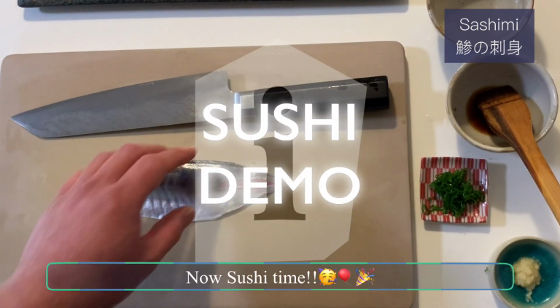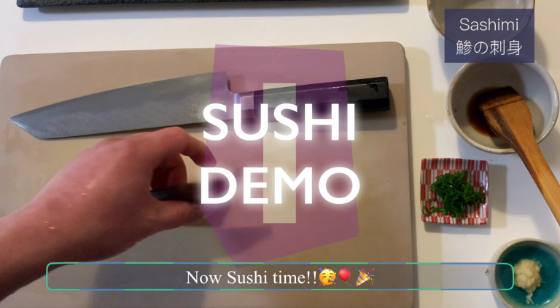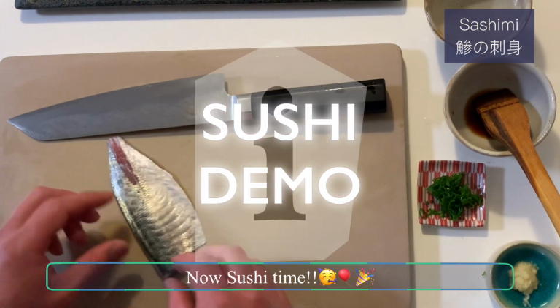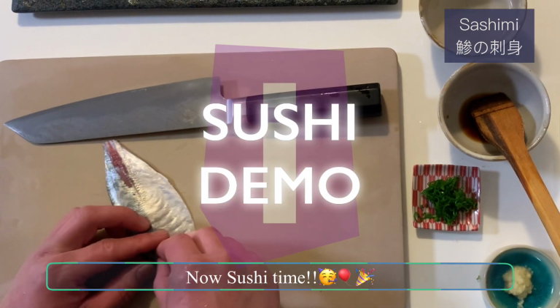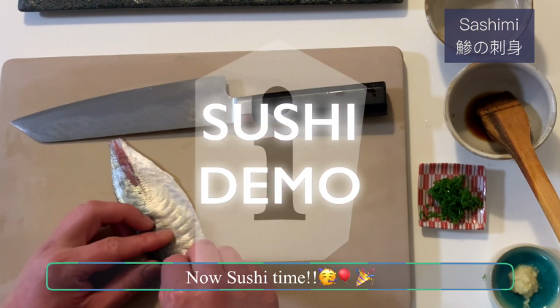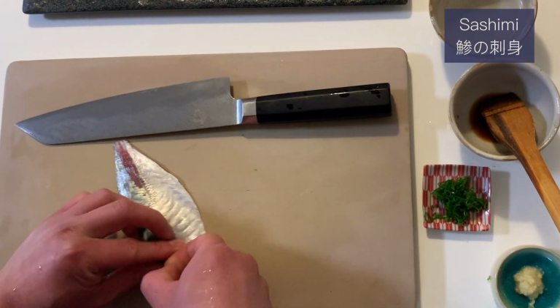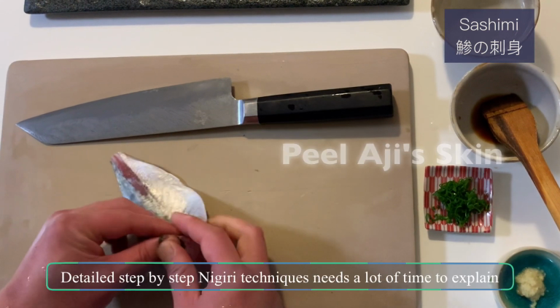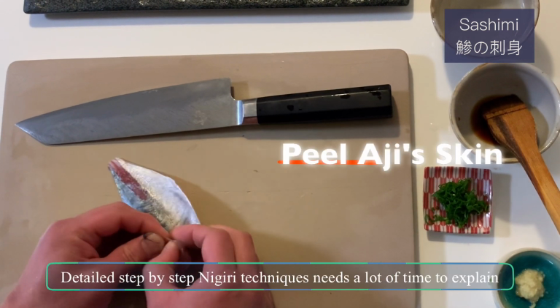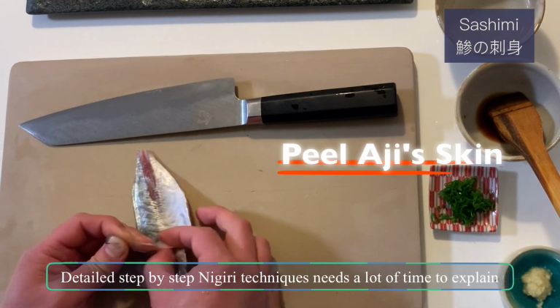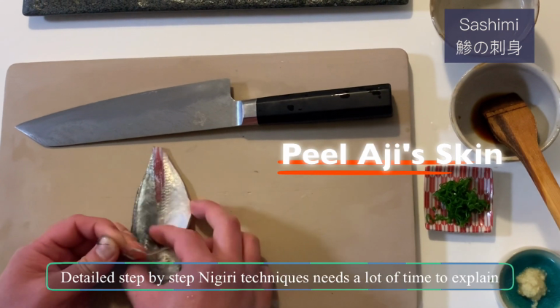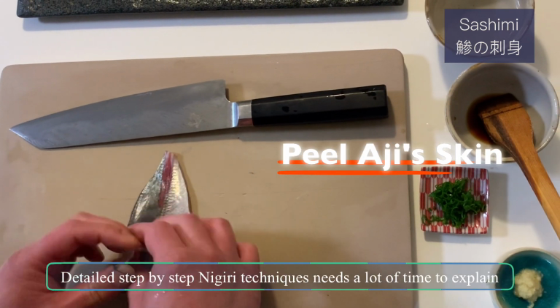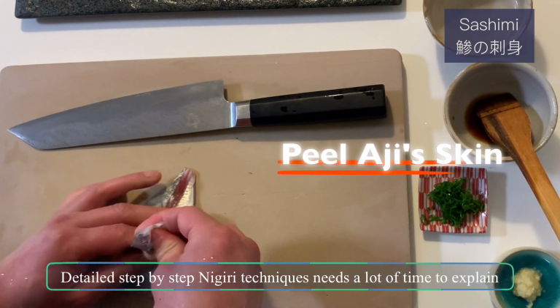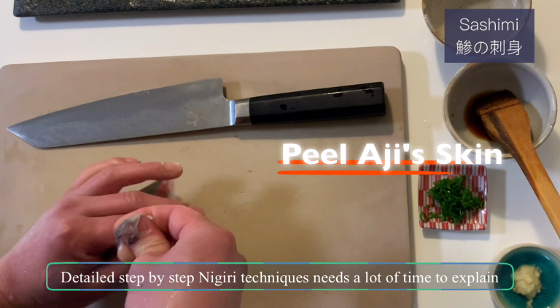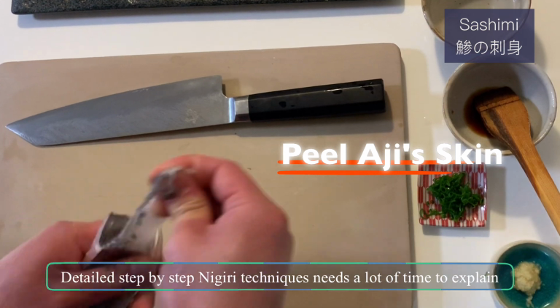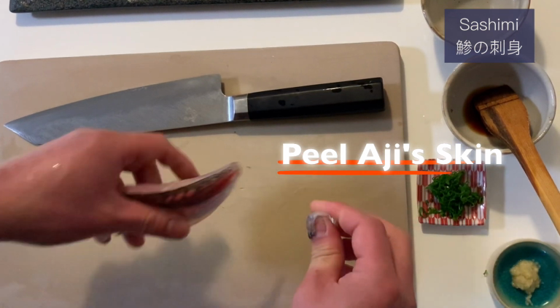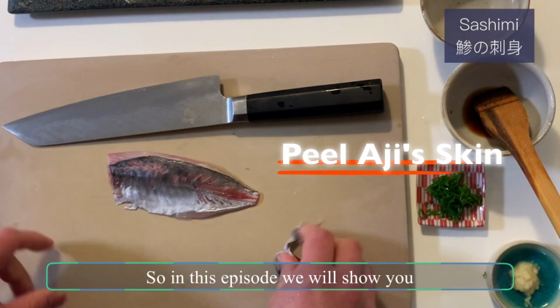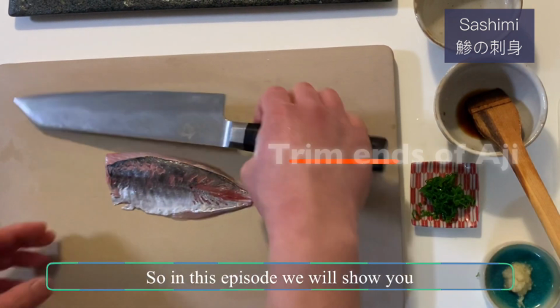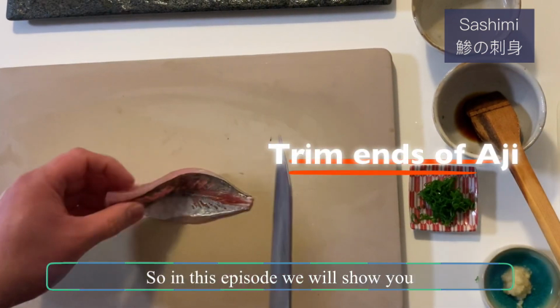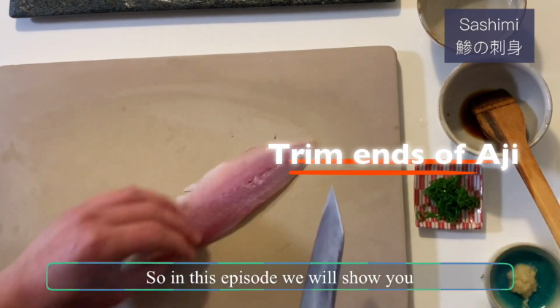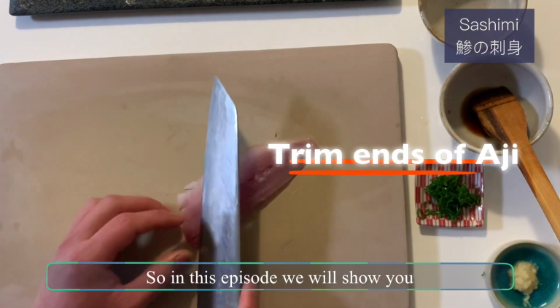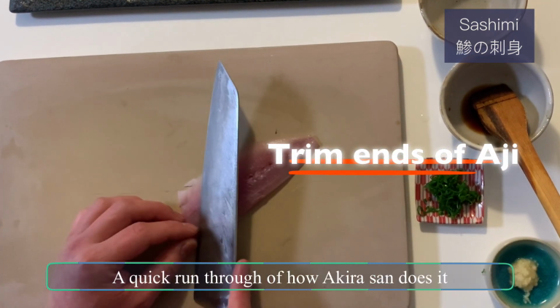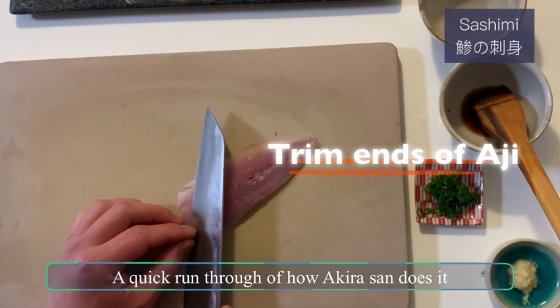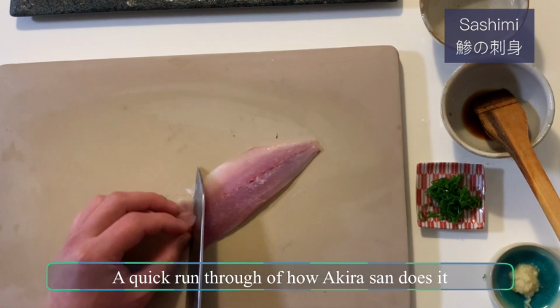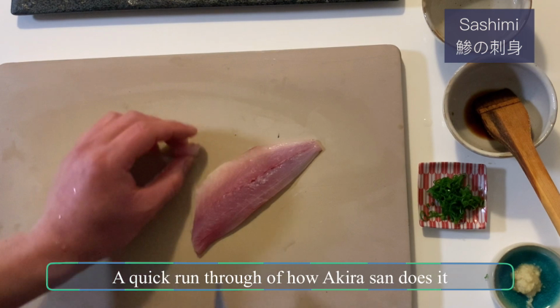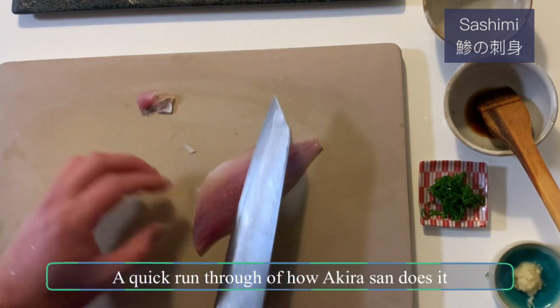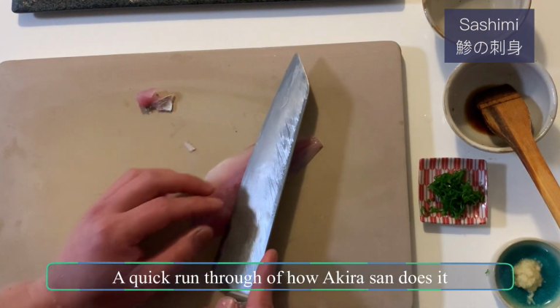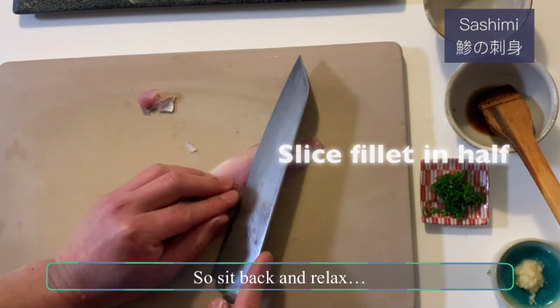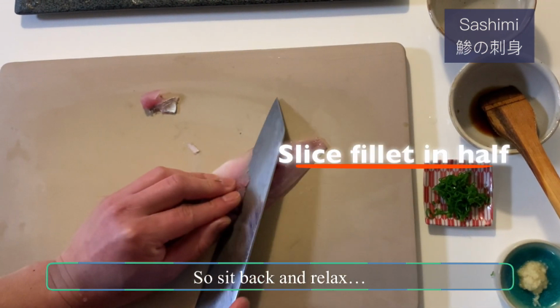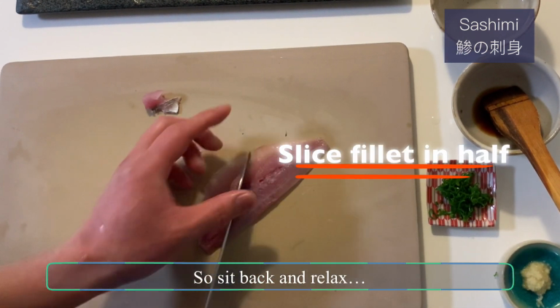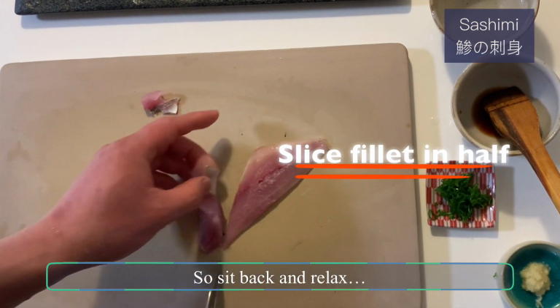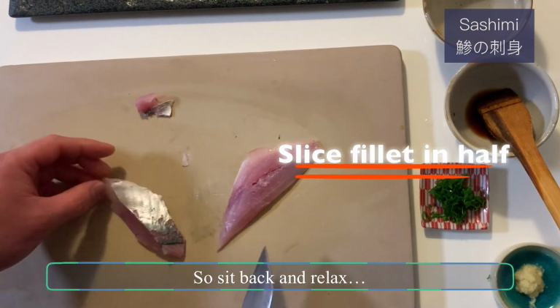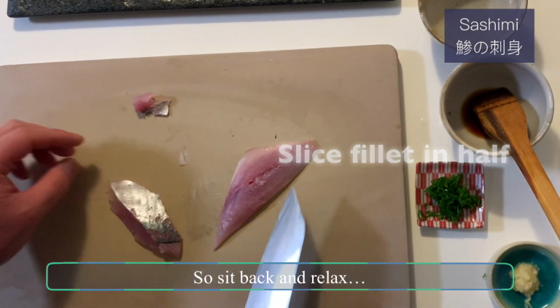Now, sushi time! Detailed step-by-step nigiri techniques need a lot of time to explain. So in this episode, we will show you a quick run-through of how Akira-san does it. So sit back and relax.